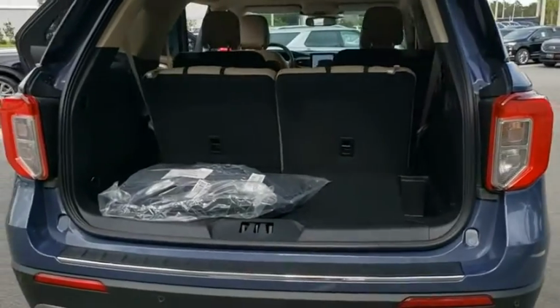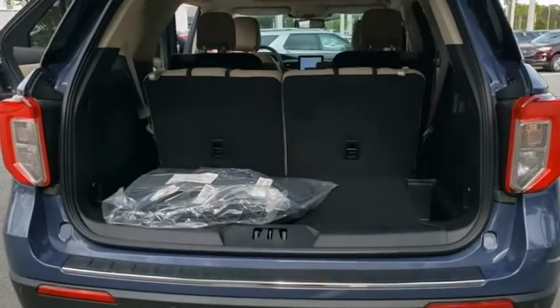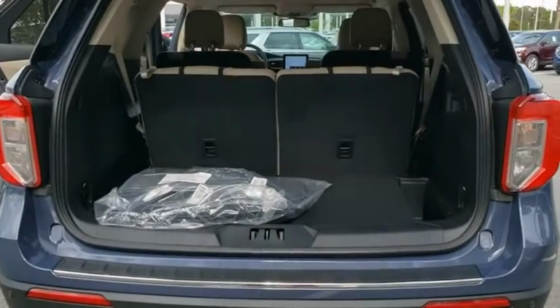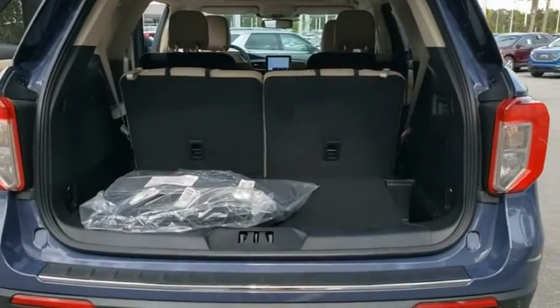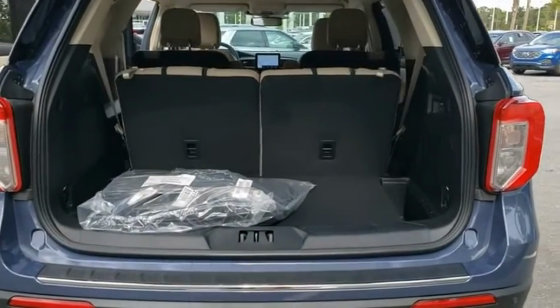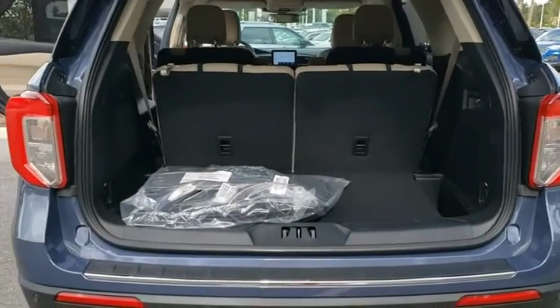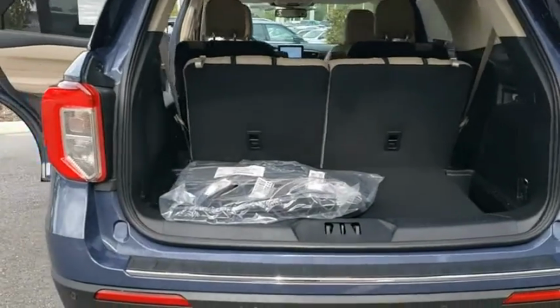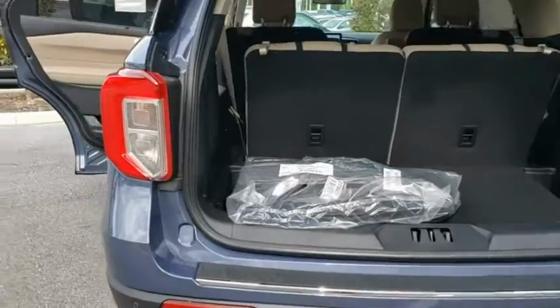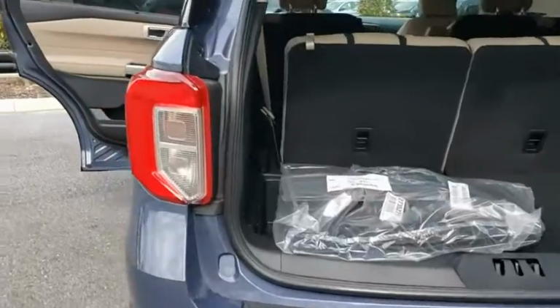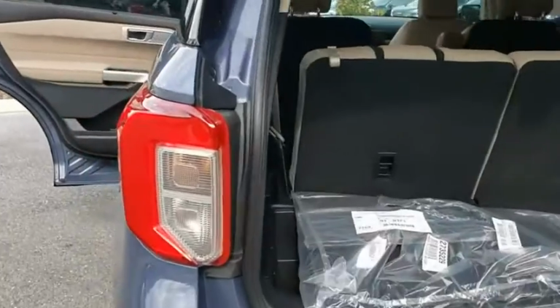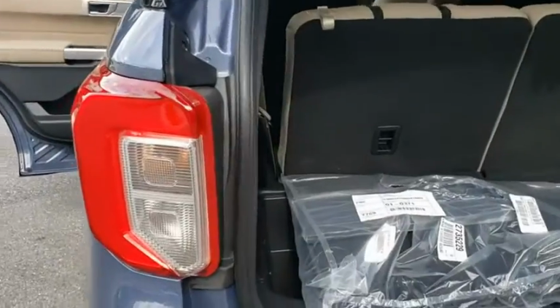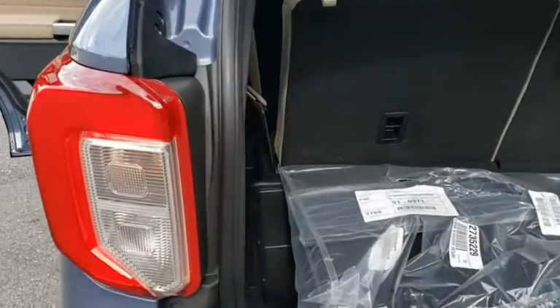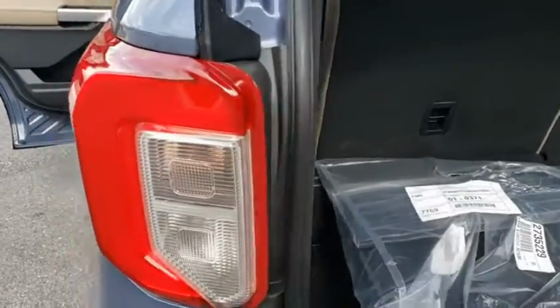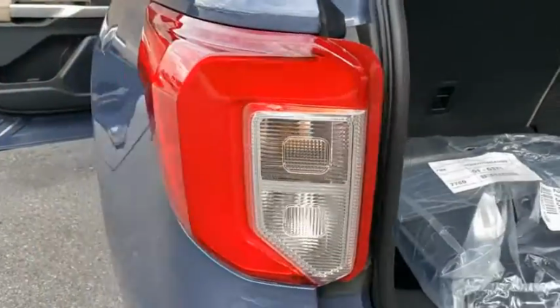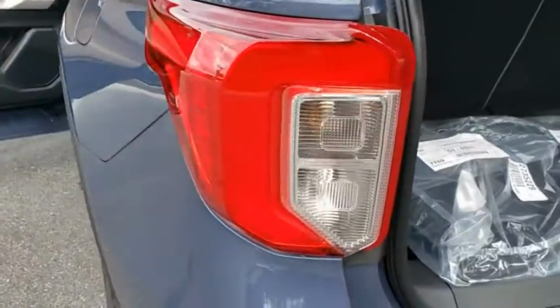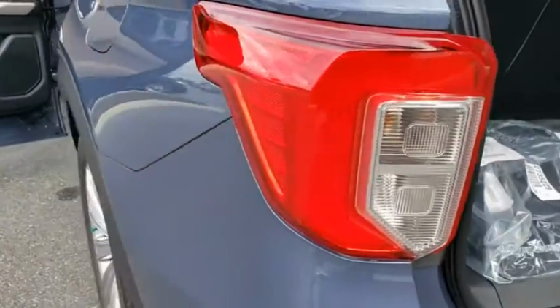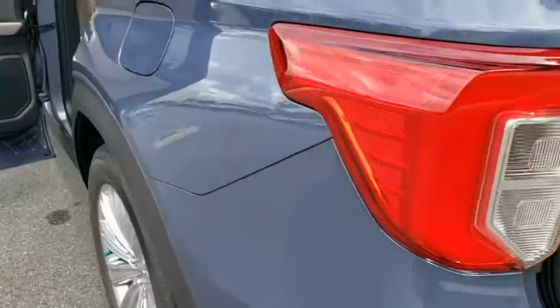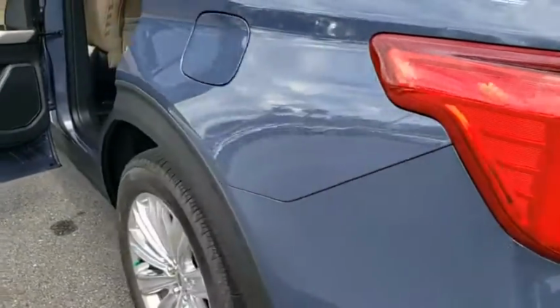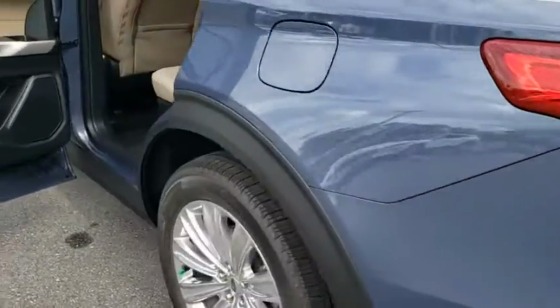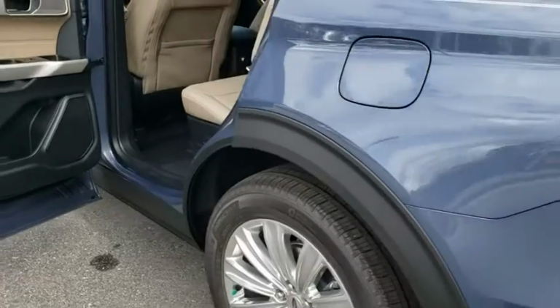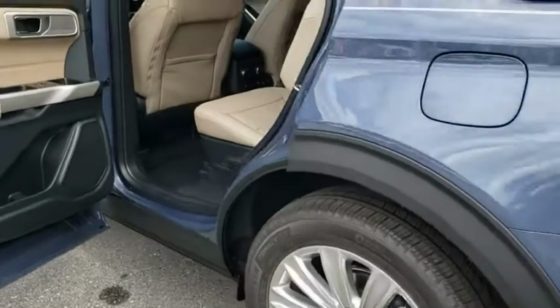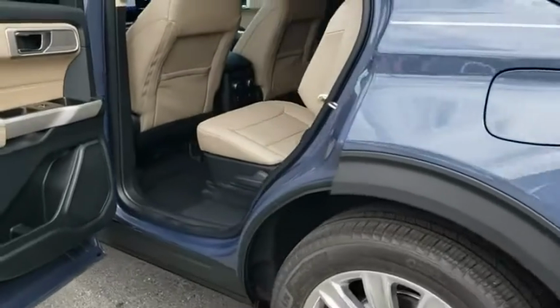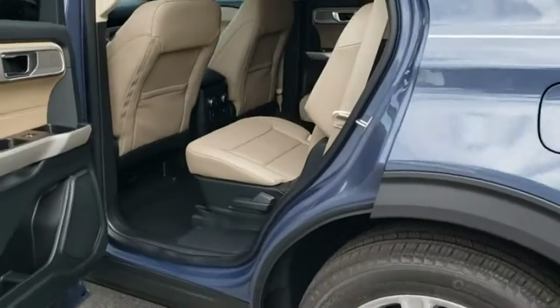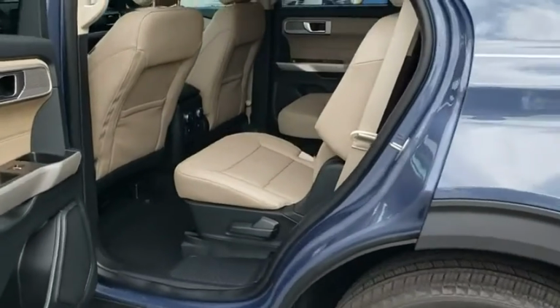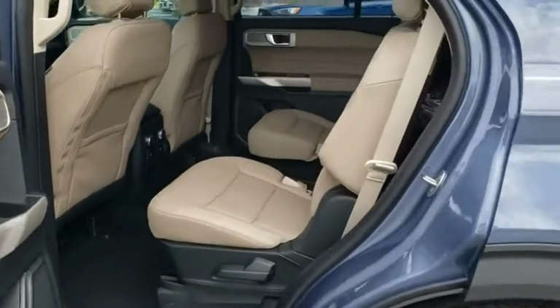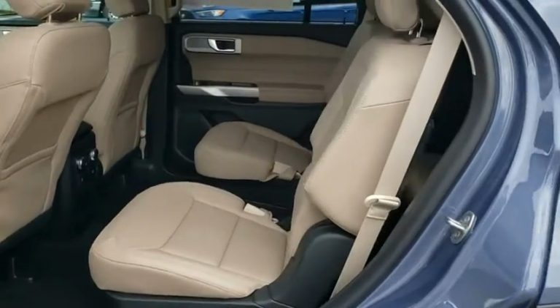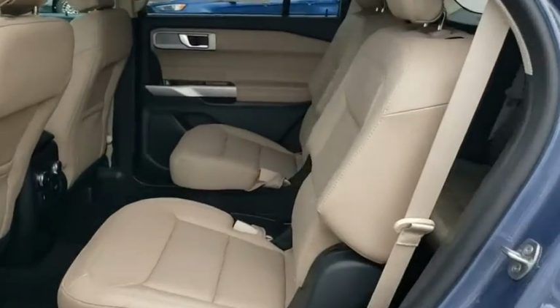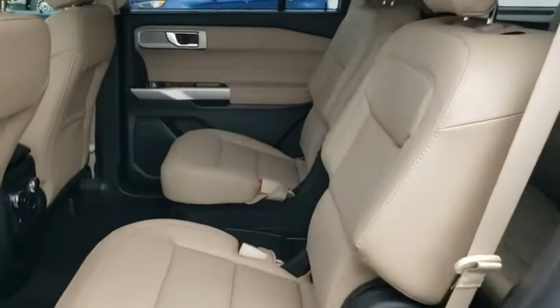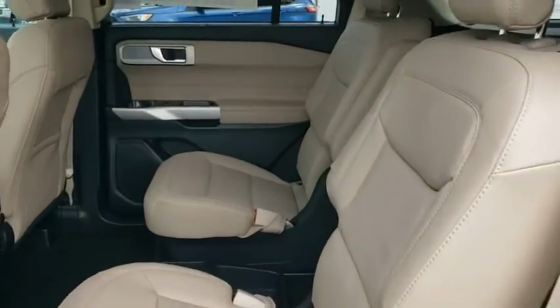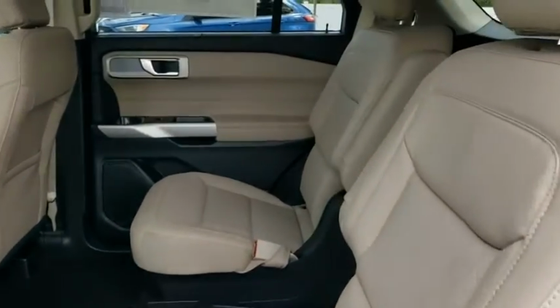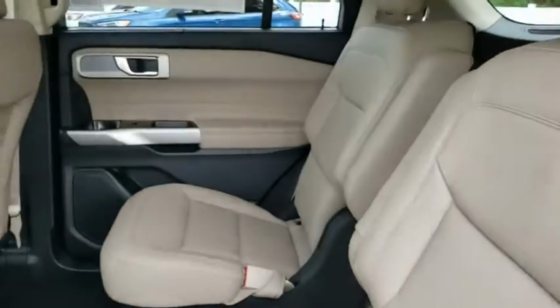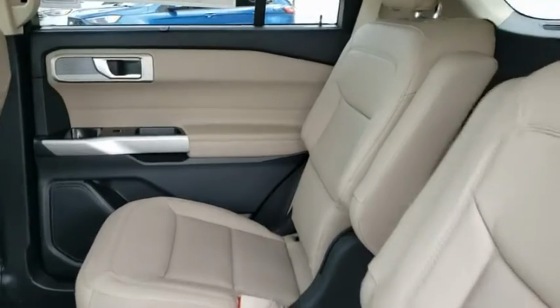Lane departure warning, power liftgate, anti-lock braking system, Bluetooth, leather-wrapped steering wheel, adjustable steering wheel, power steering, auto-dimming rear-view mirror, hard disk drive media storage, aluminum wheels, cruise control.